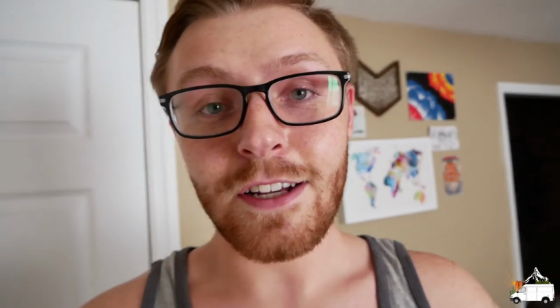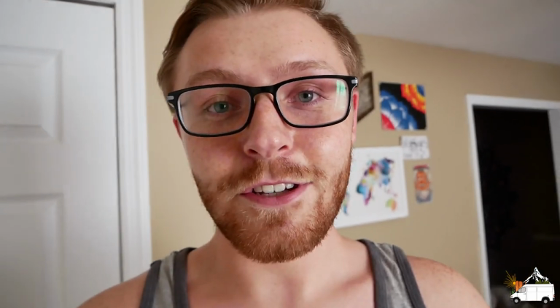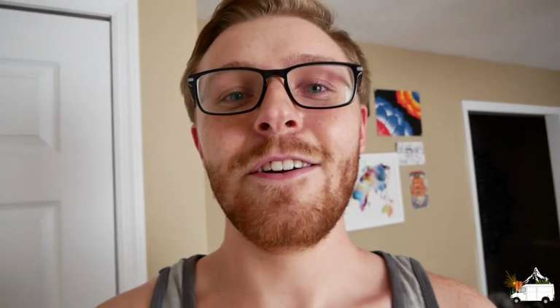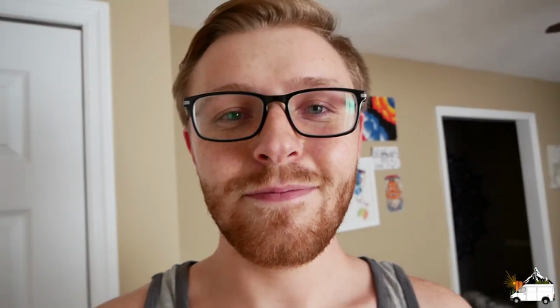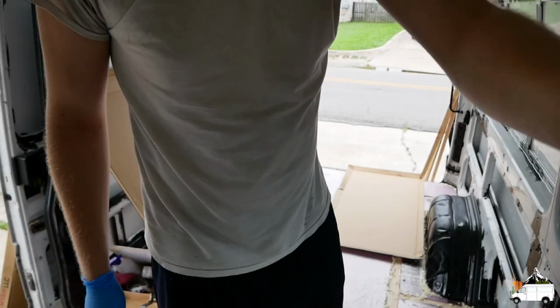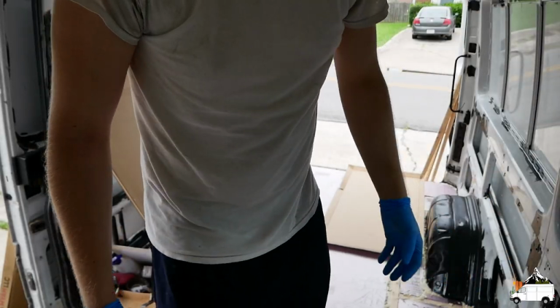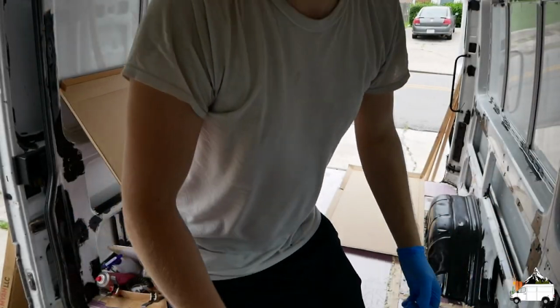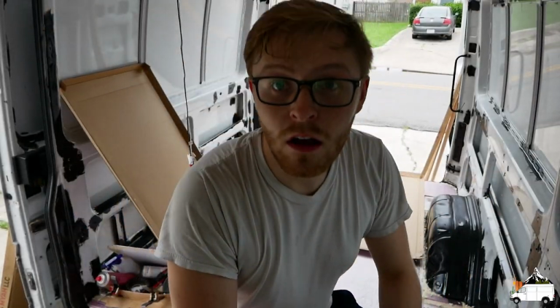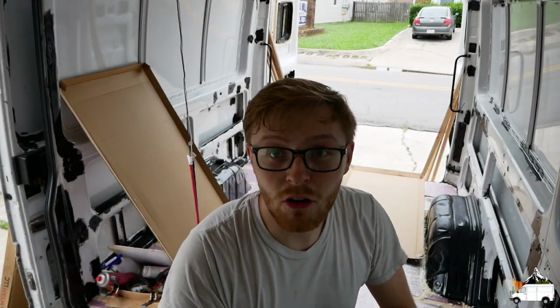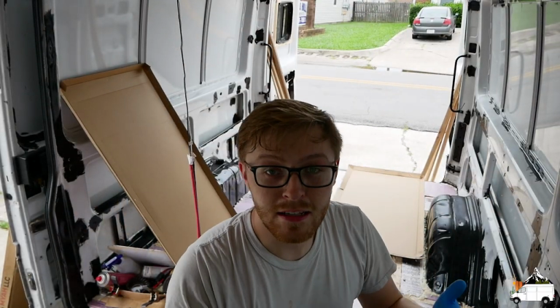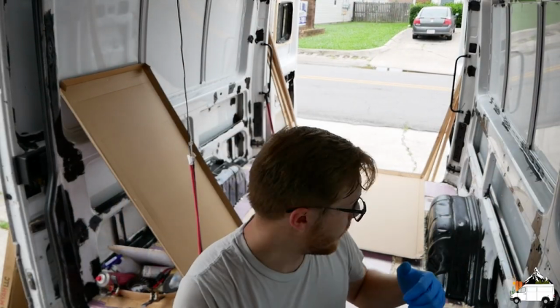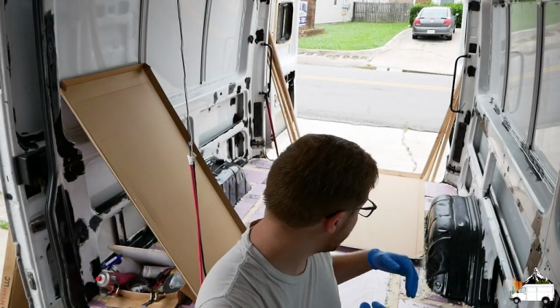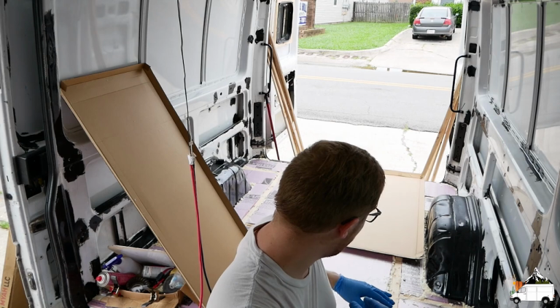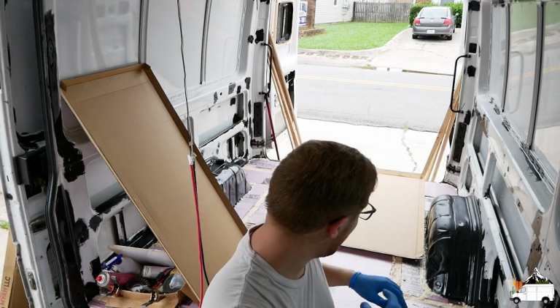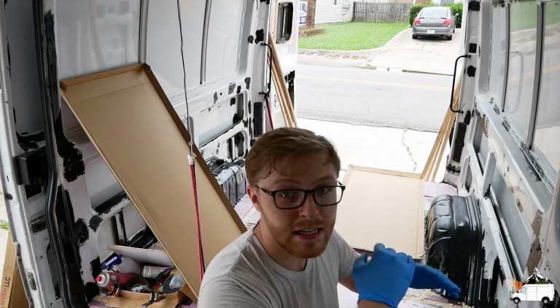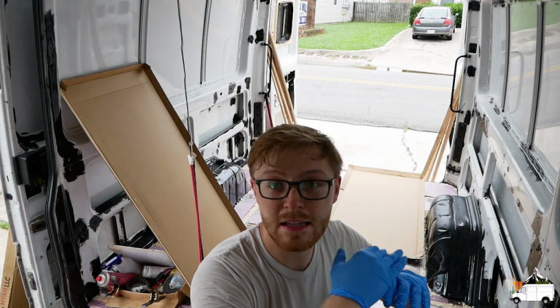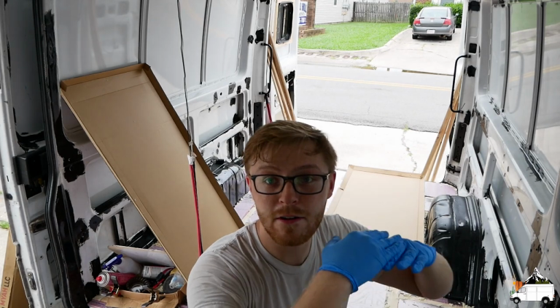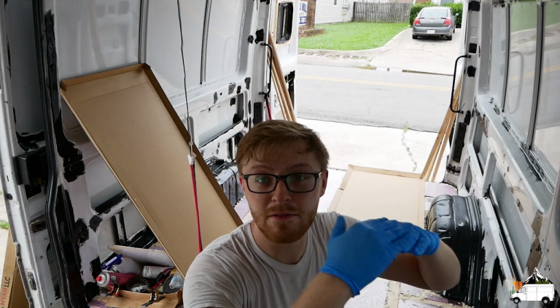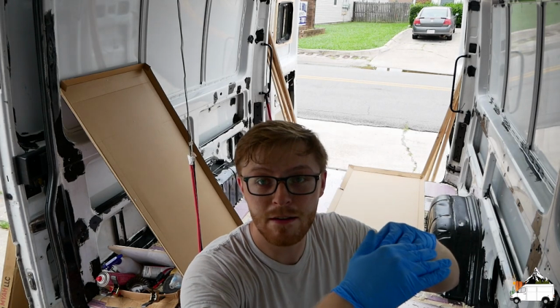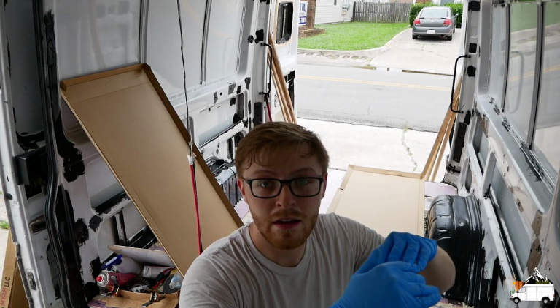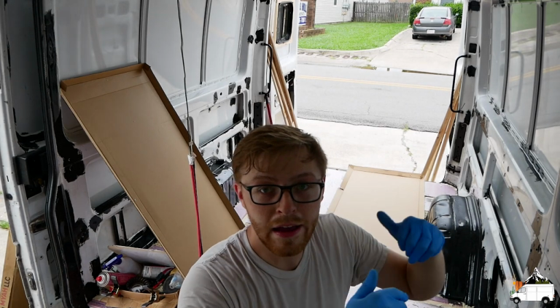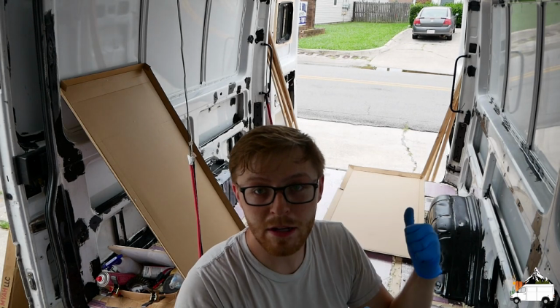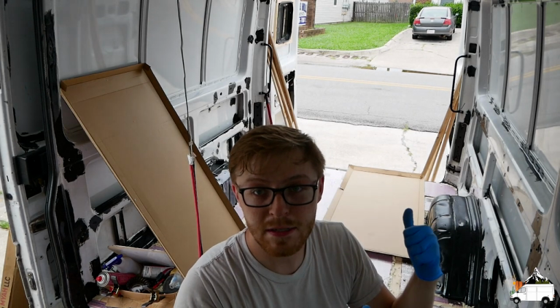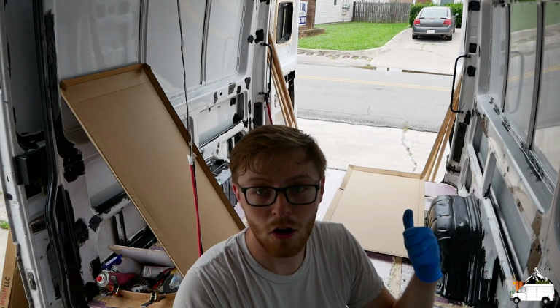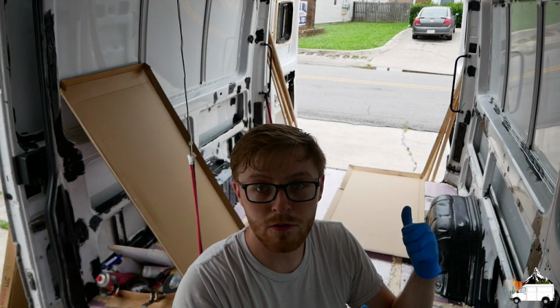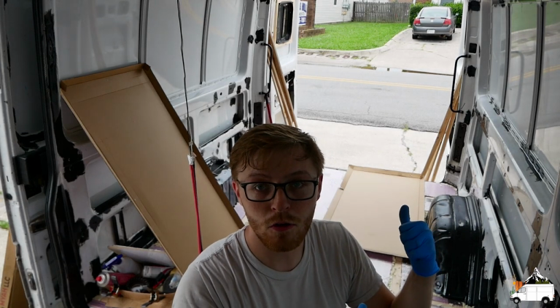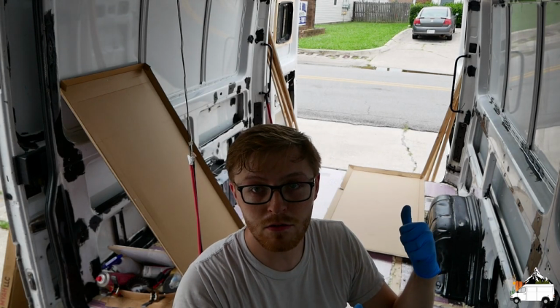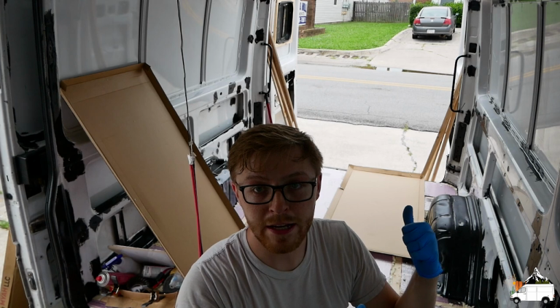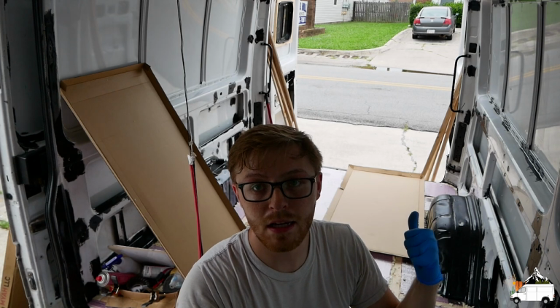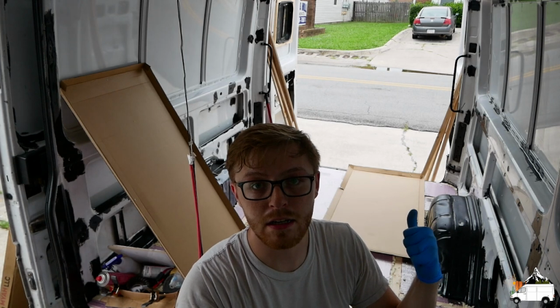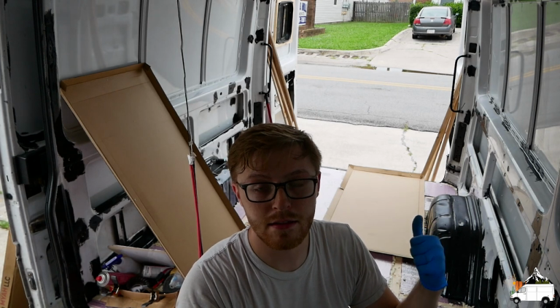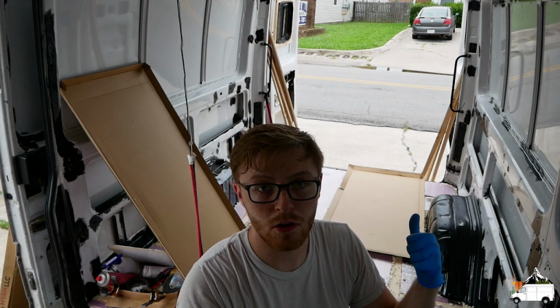Alright guys, so I just cut all the expanded spray foam to be flat. Now I'm gonna use these pieces of cardboard from our solar panels to make templates to cut the subfloor.